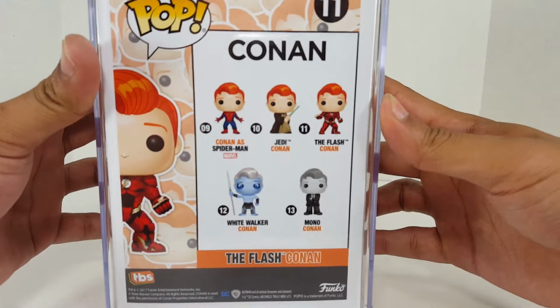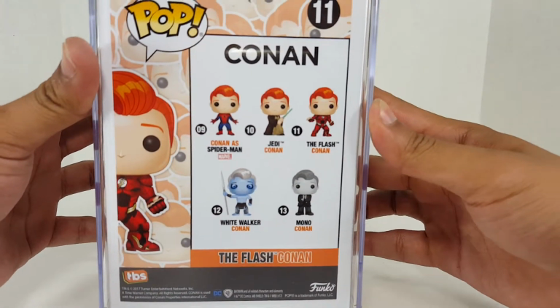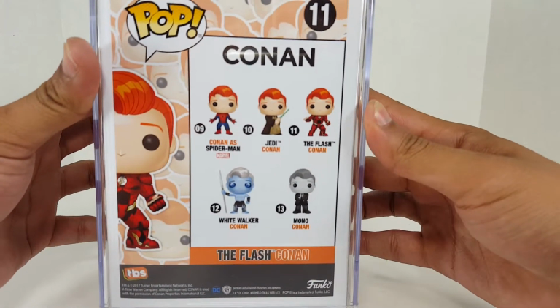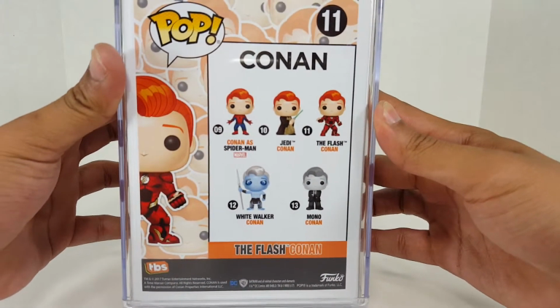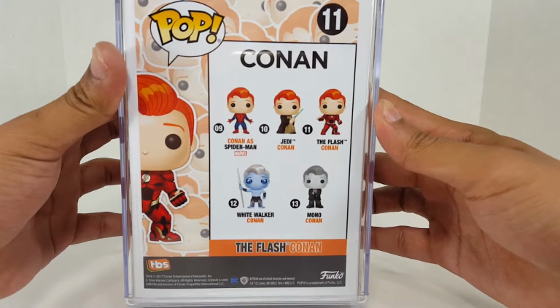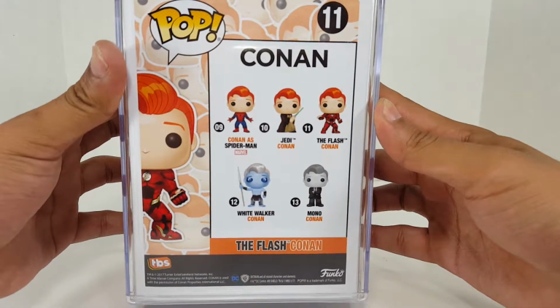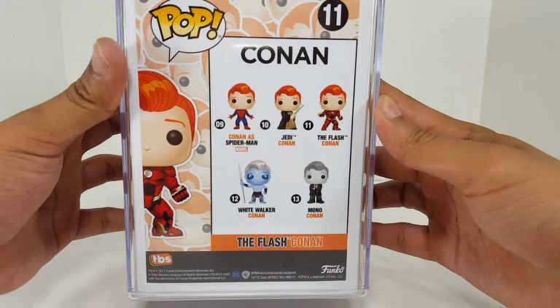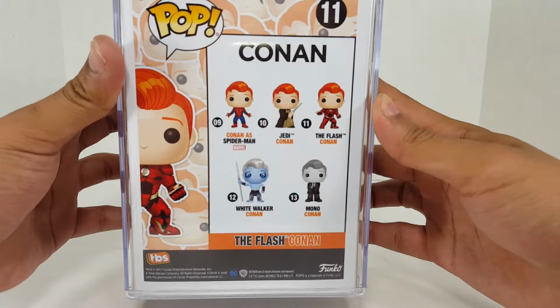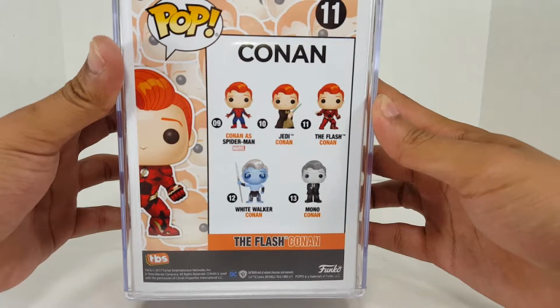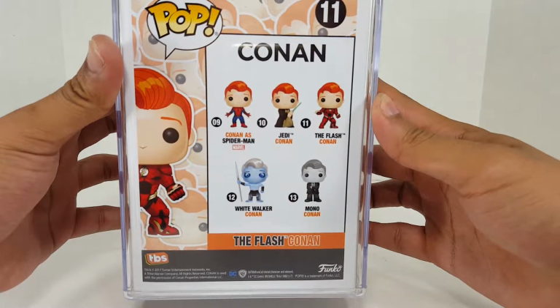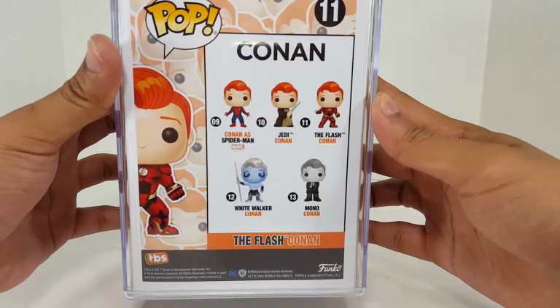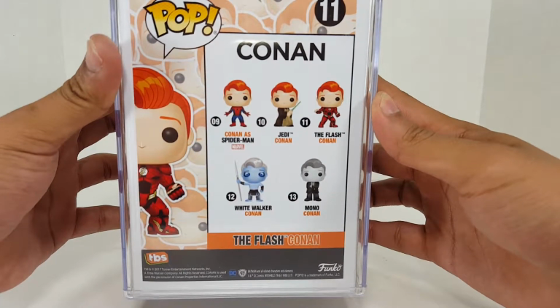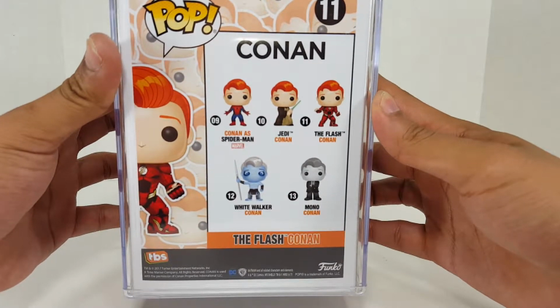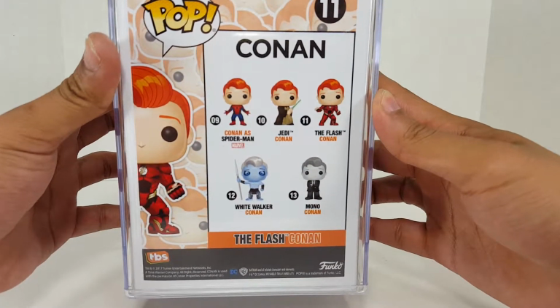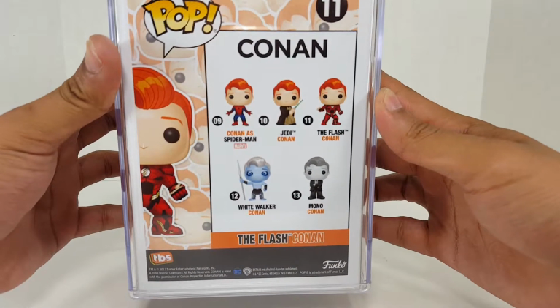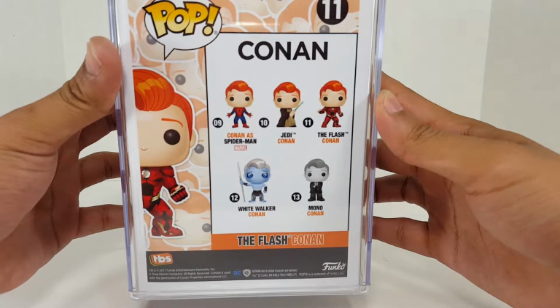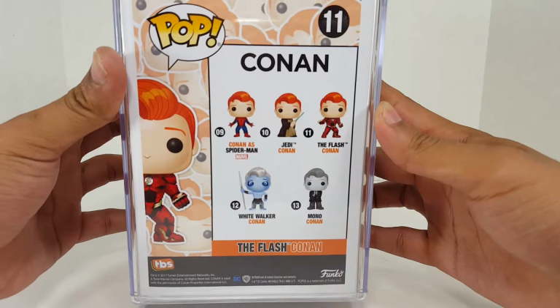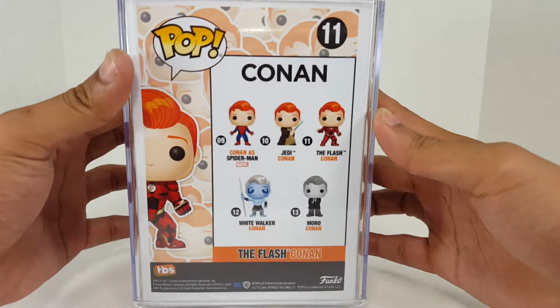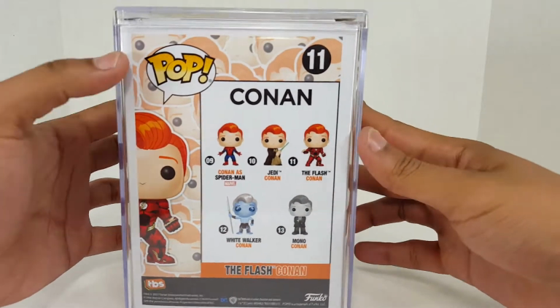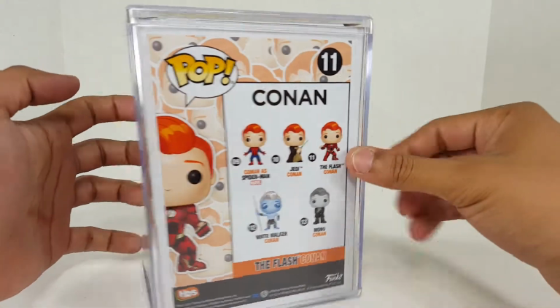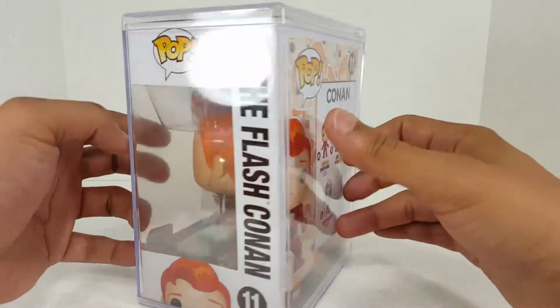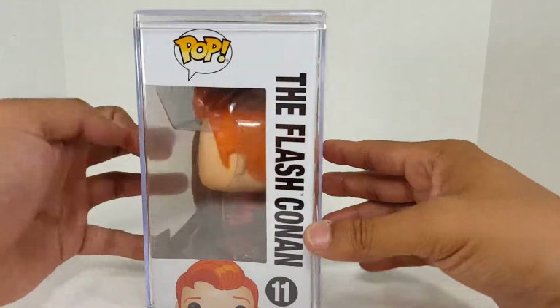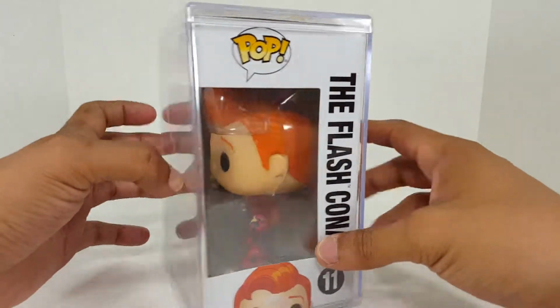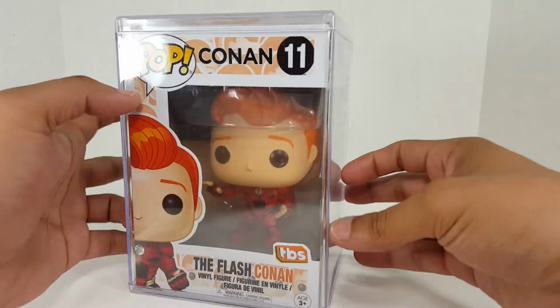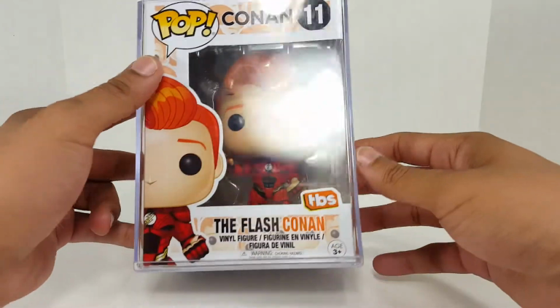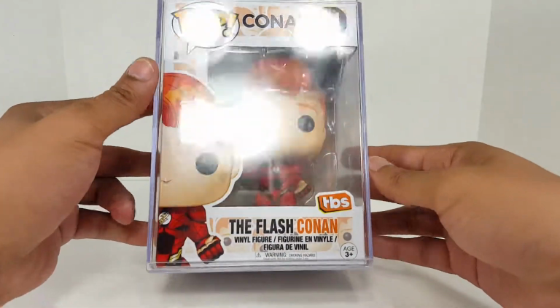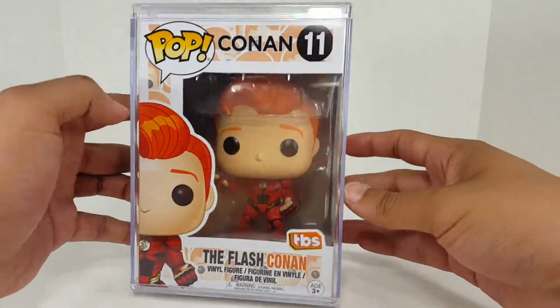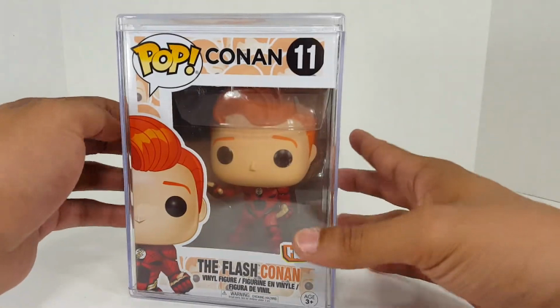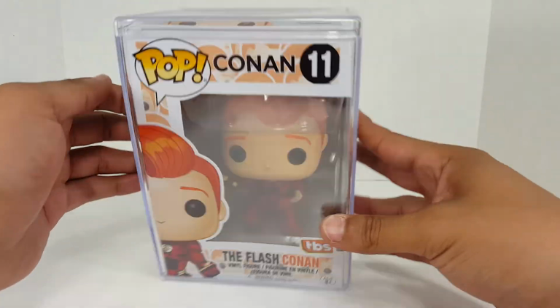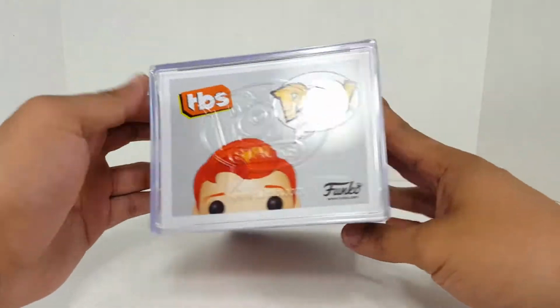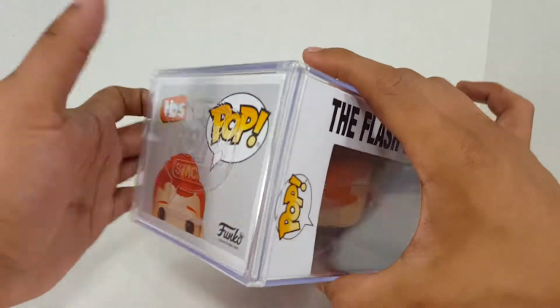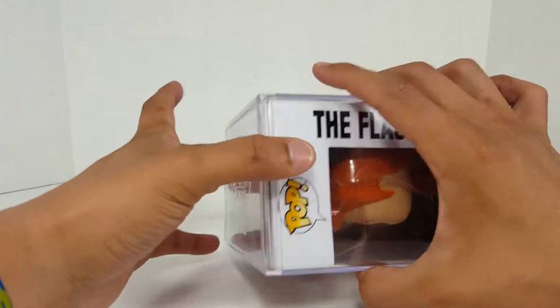The Conan Spider-Man, Jedi Conan, The Flash Conan, White Walker Conan, and Mono Conan. So very, very cool. How fun would it be to have your own pops with your head on it?